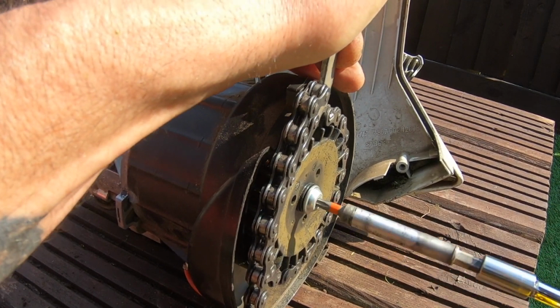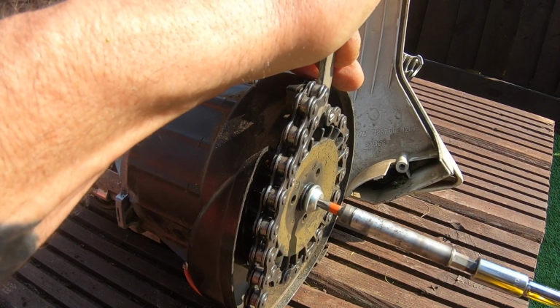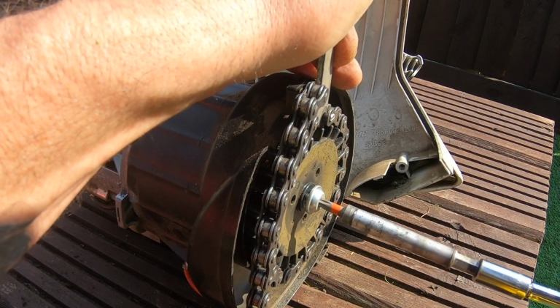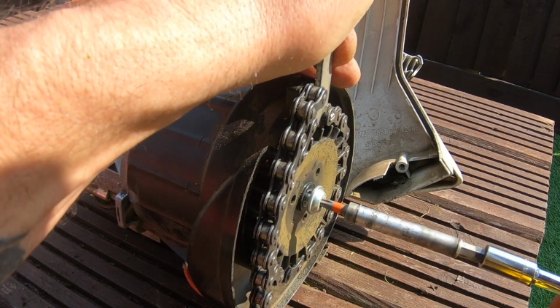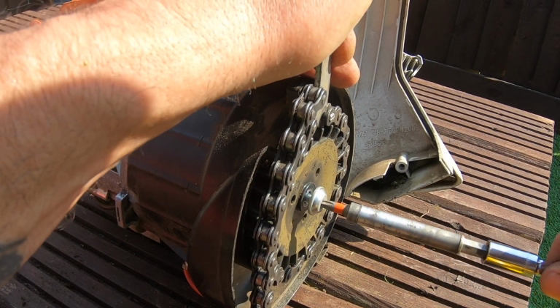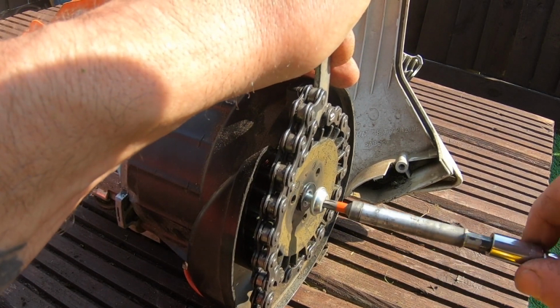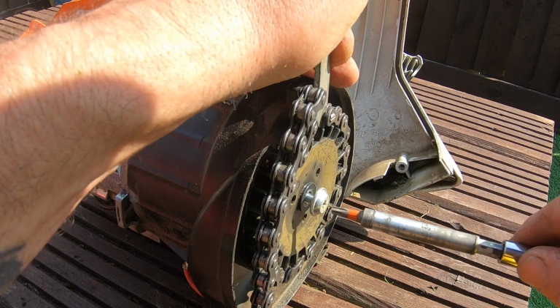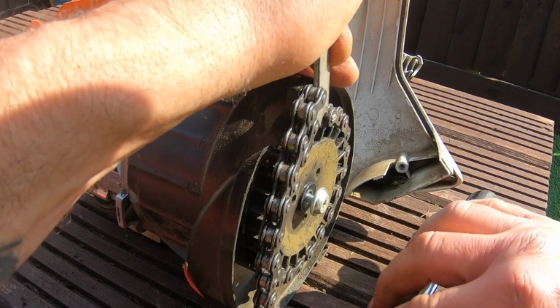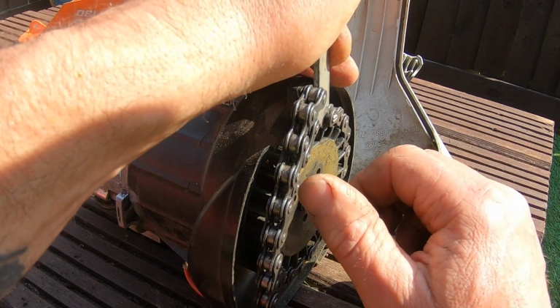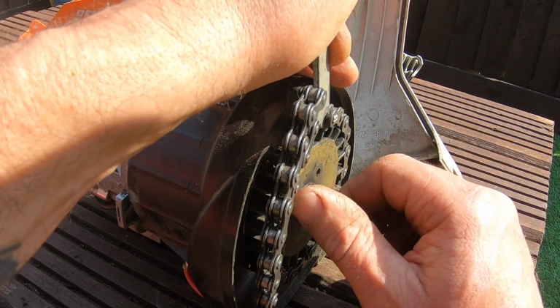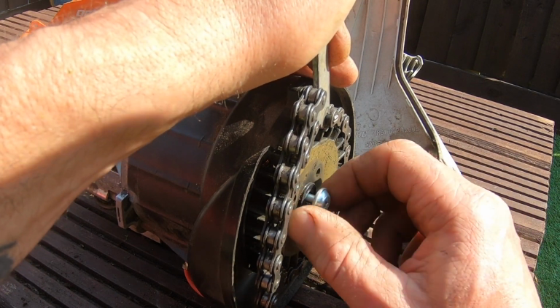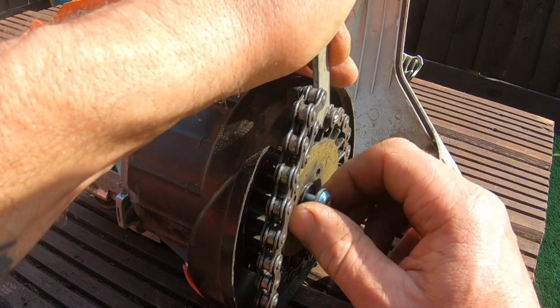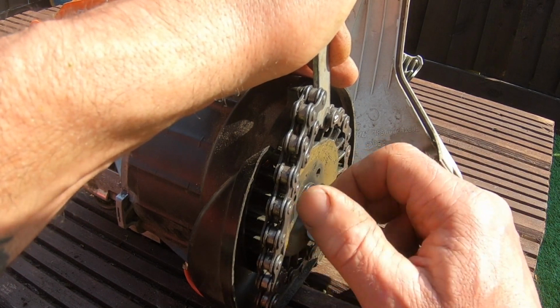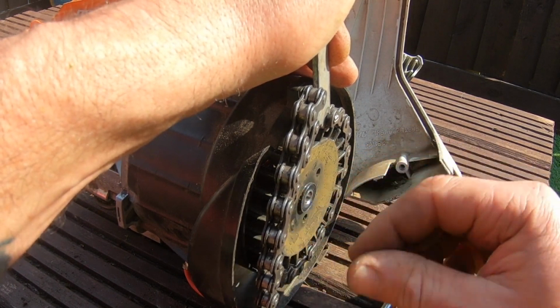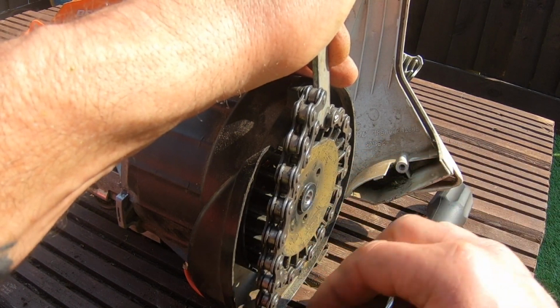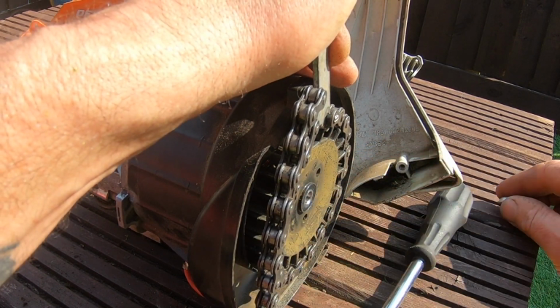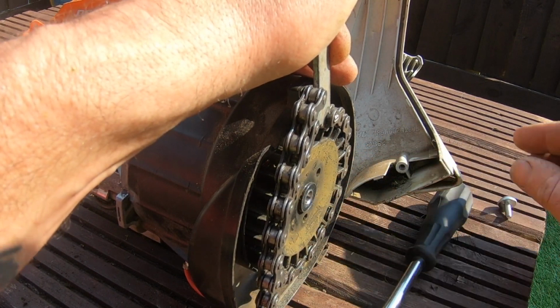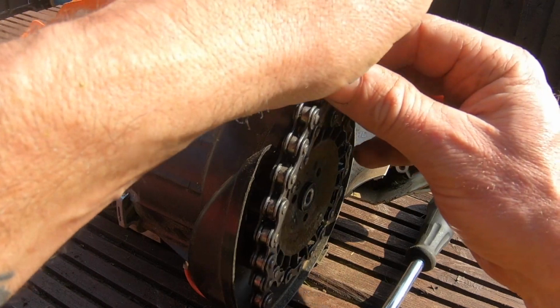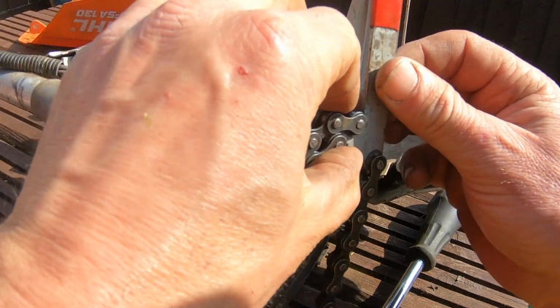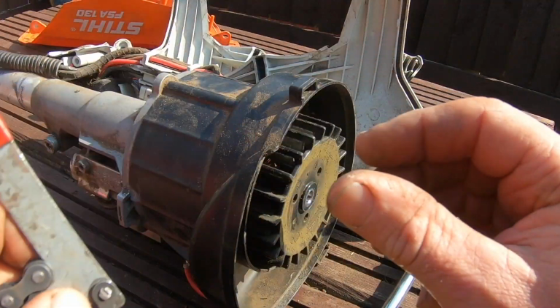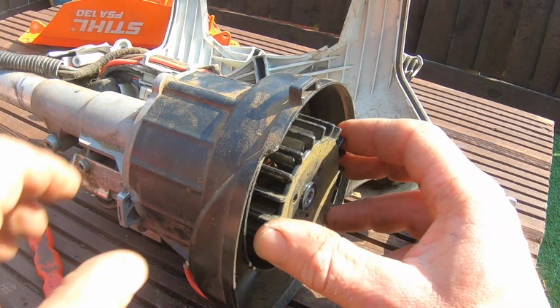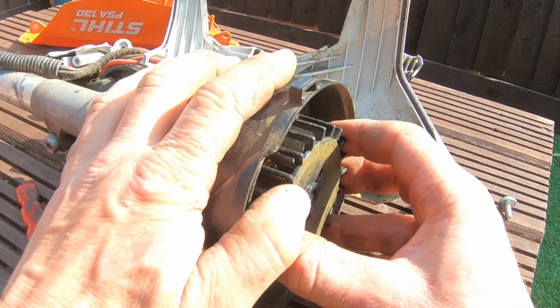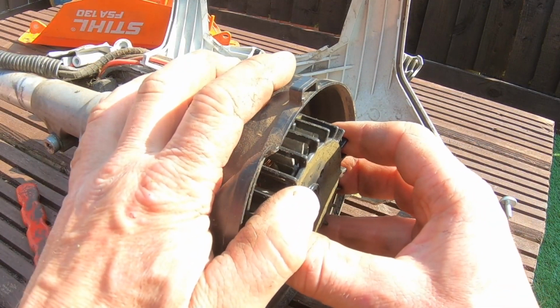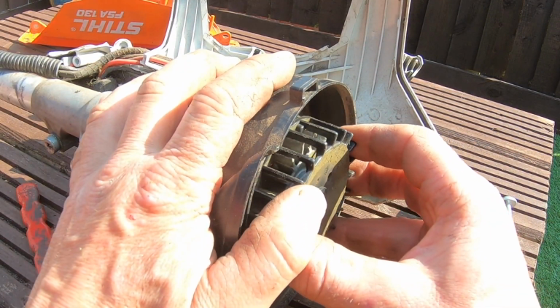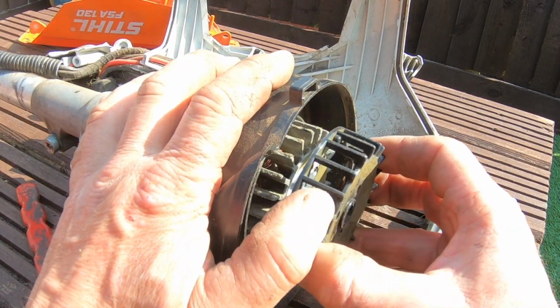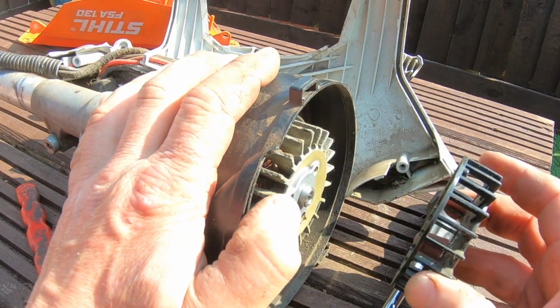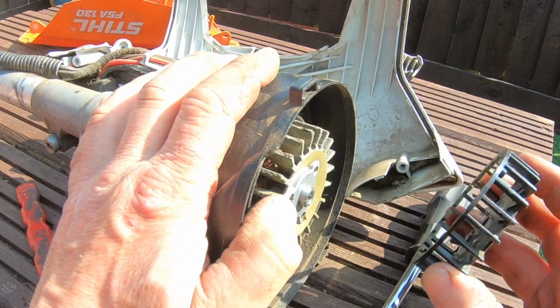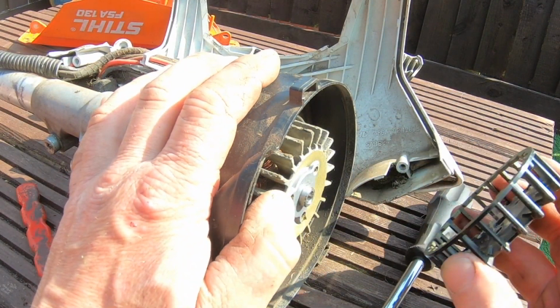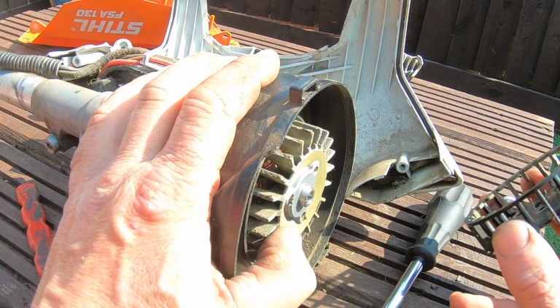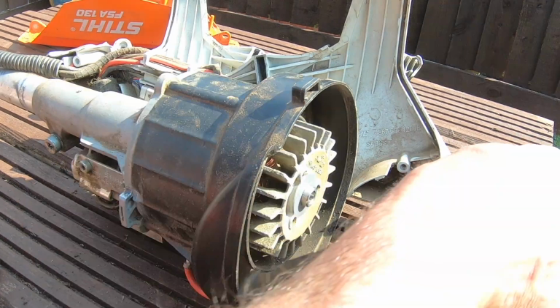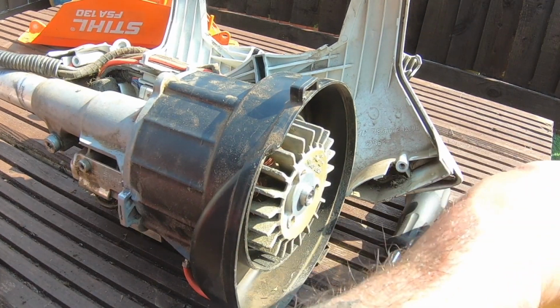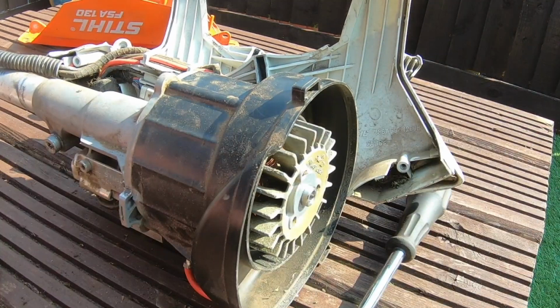So that did it. Right. It's probably going to have like a million springs inside going to fly in every direction. No, just a cover. Let's delve deeper.